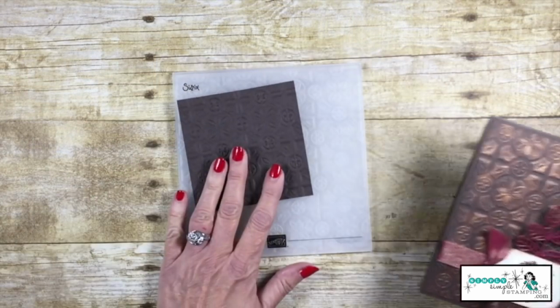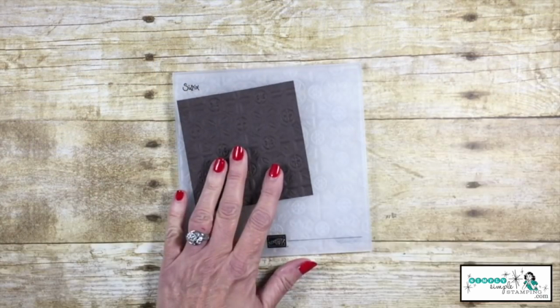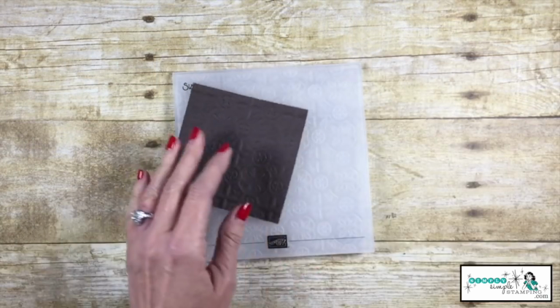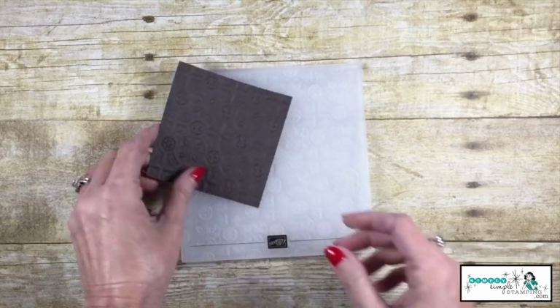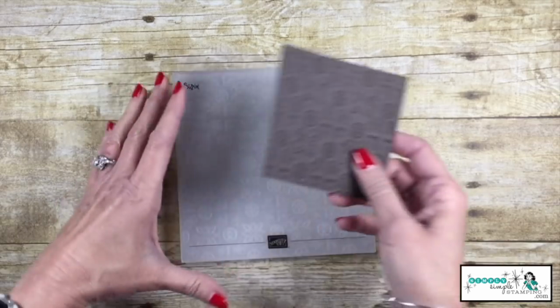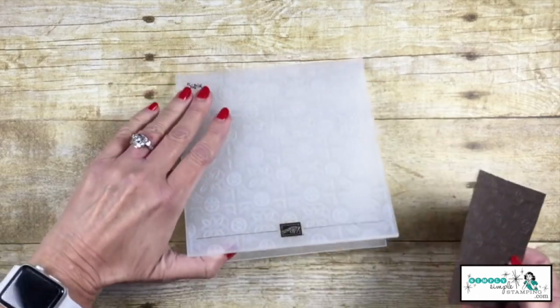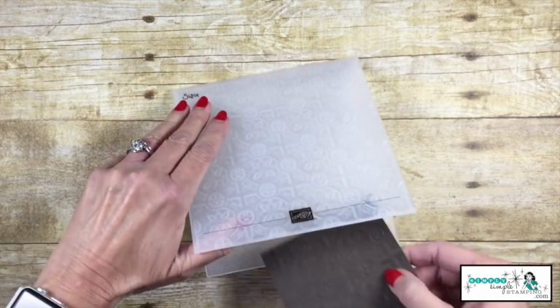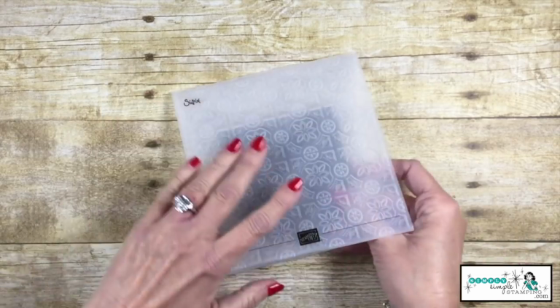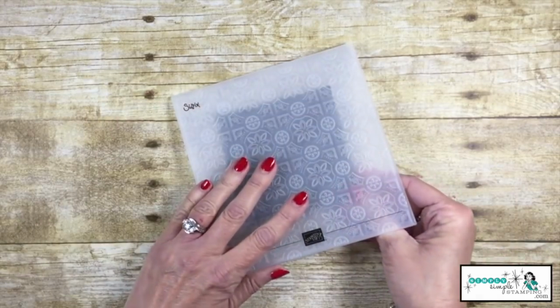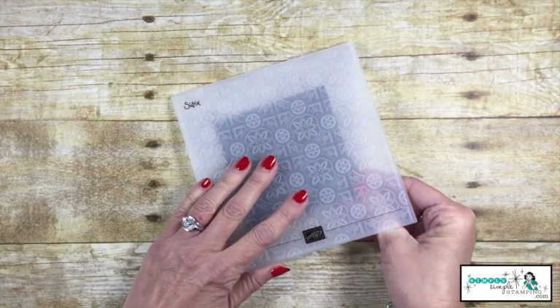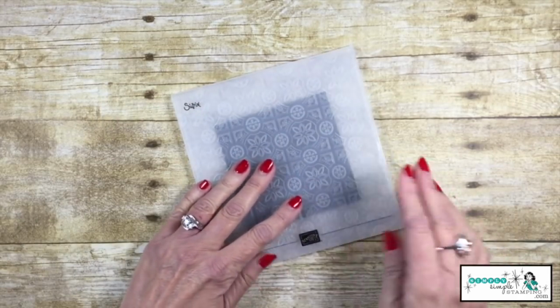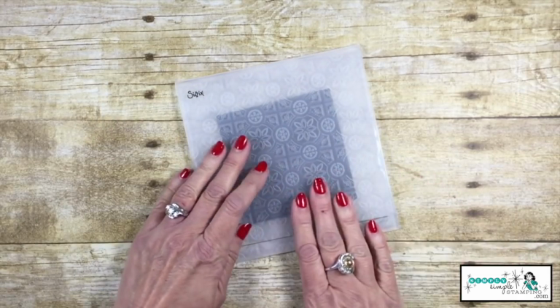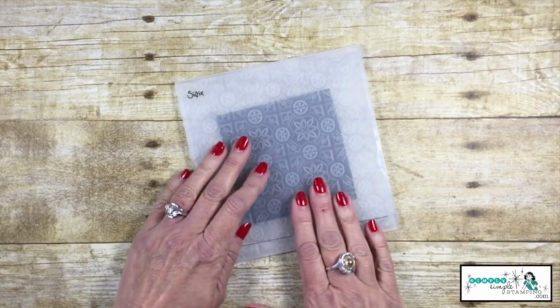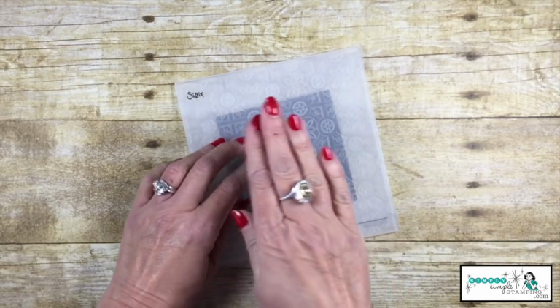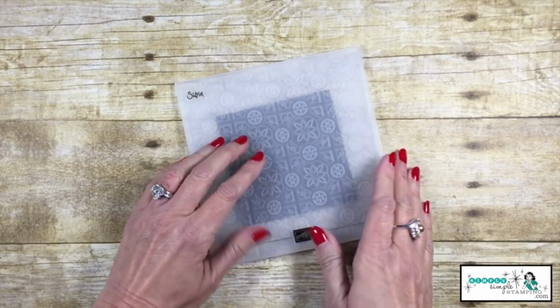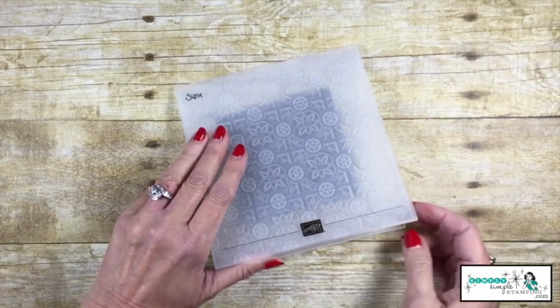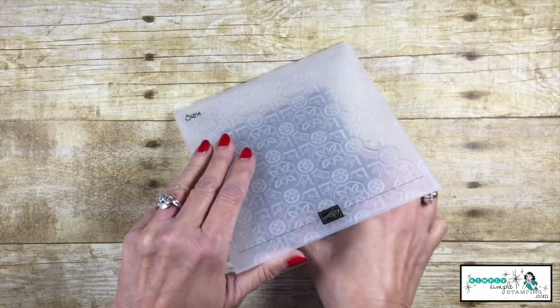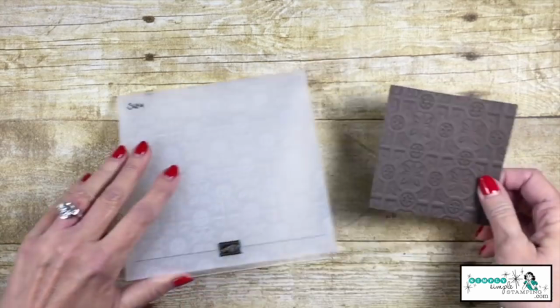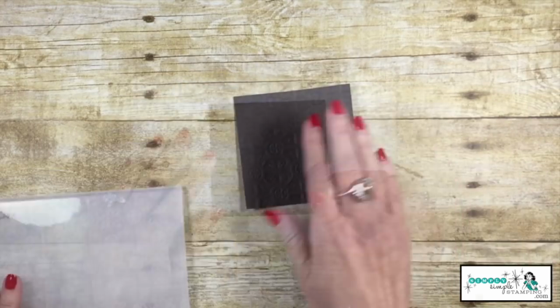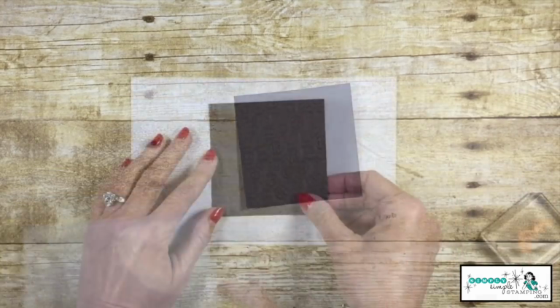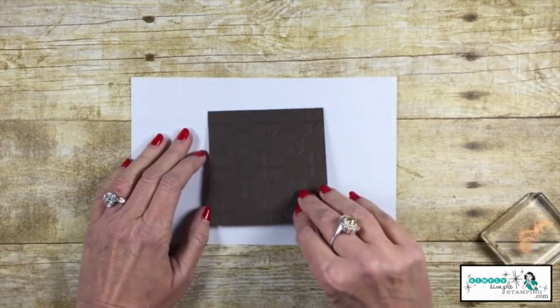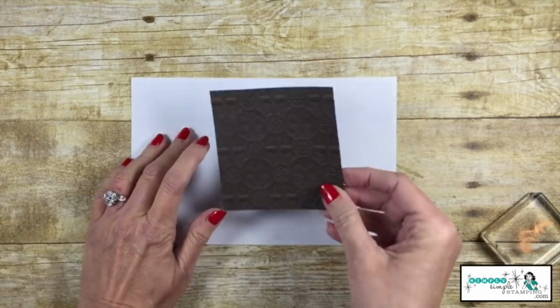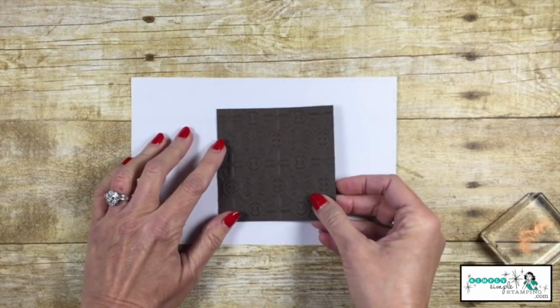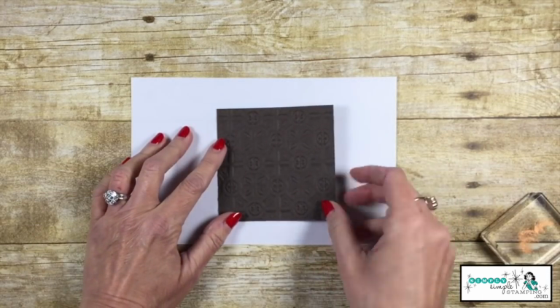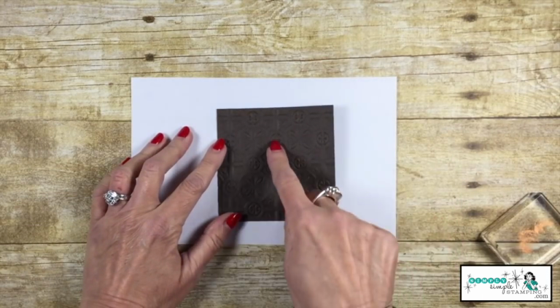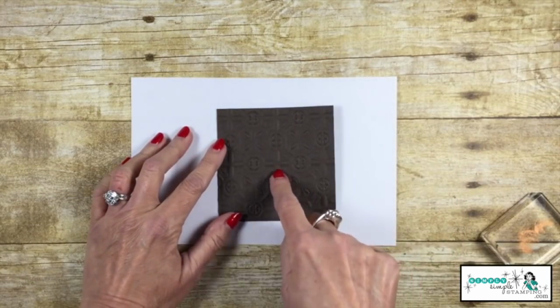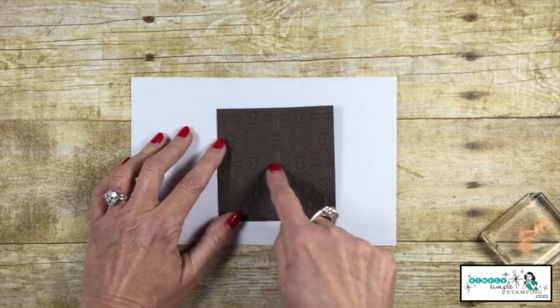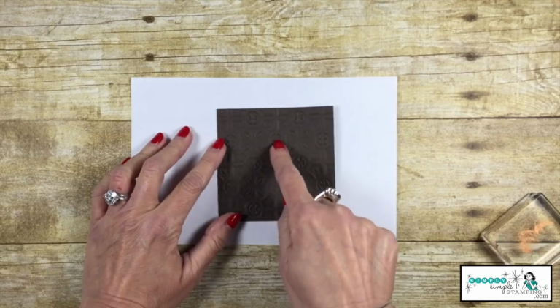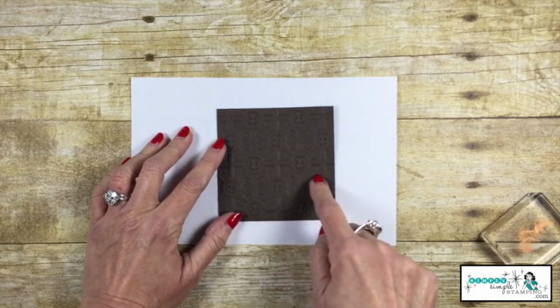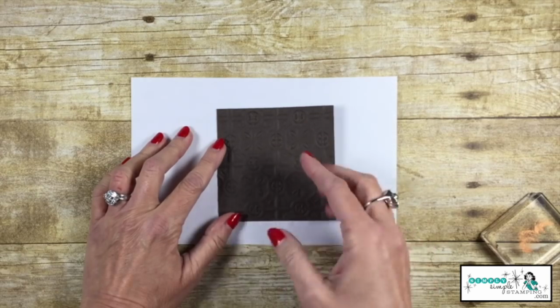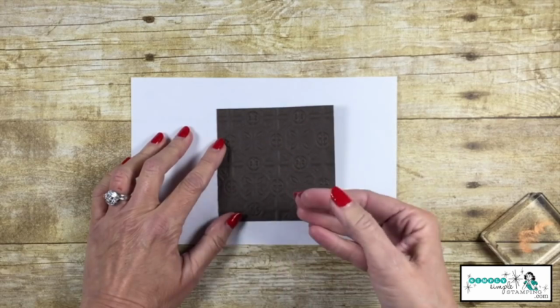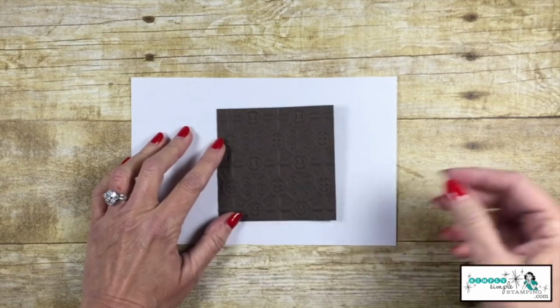I chose Early Espresso as my cardstock. You're going to place that inside your tin tile embossing folder and run it through your Big Shot. You can use either side of the cardstock, but I liked the area where each tin tile was raised.